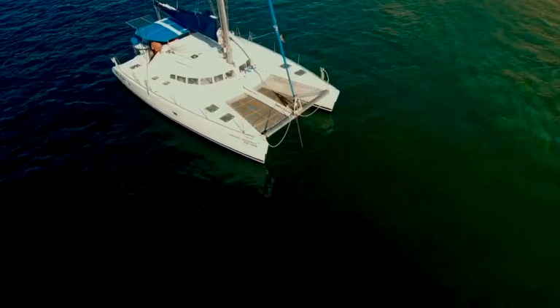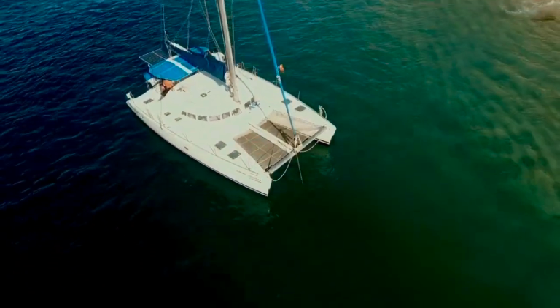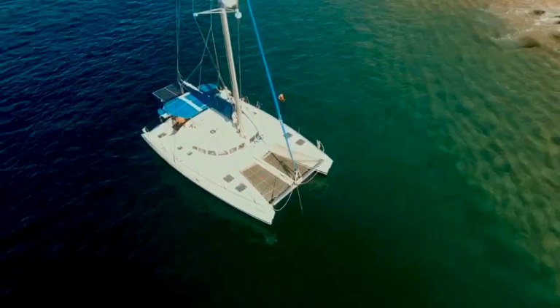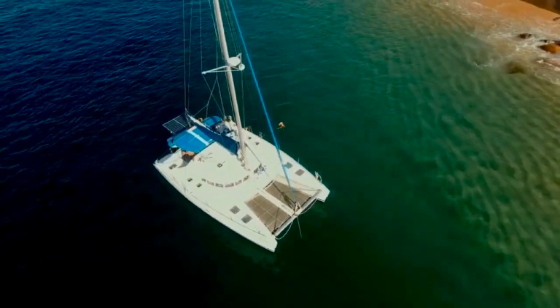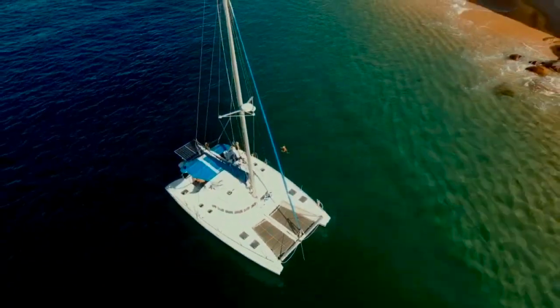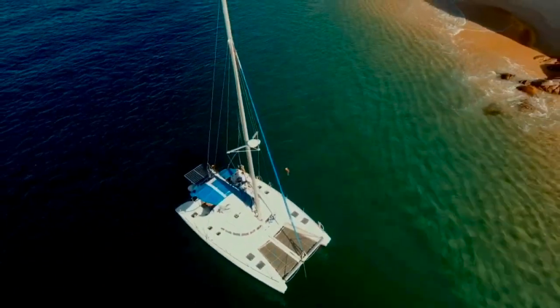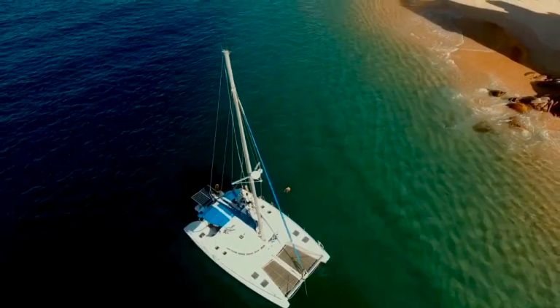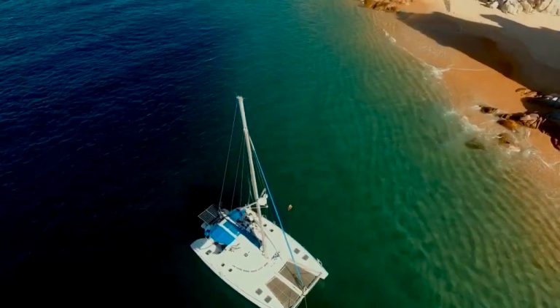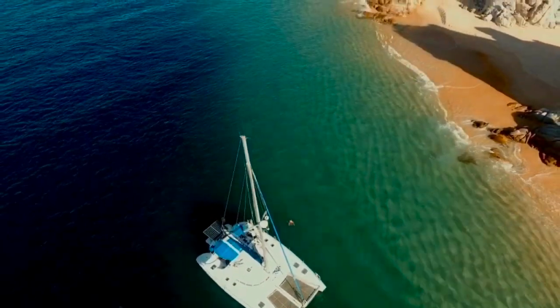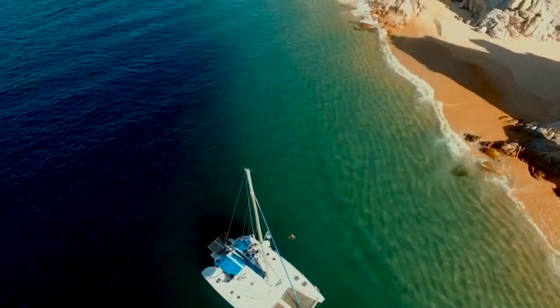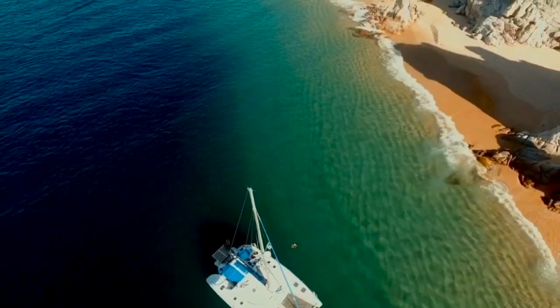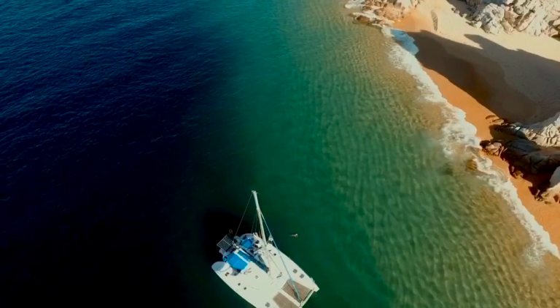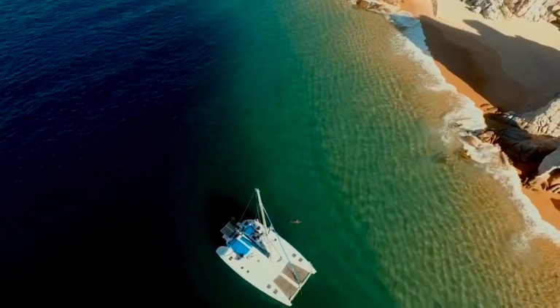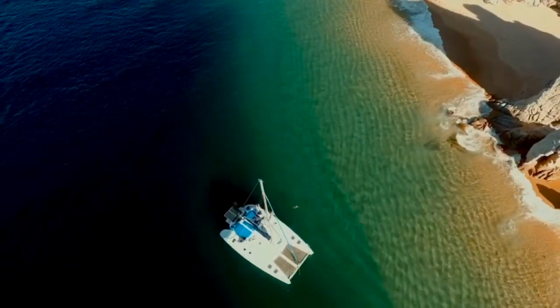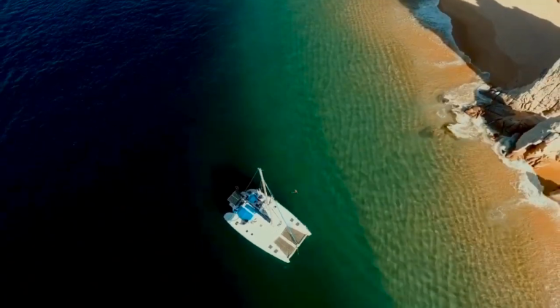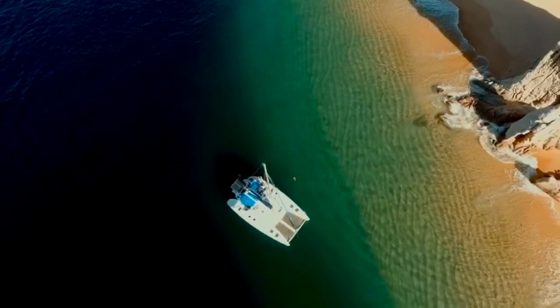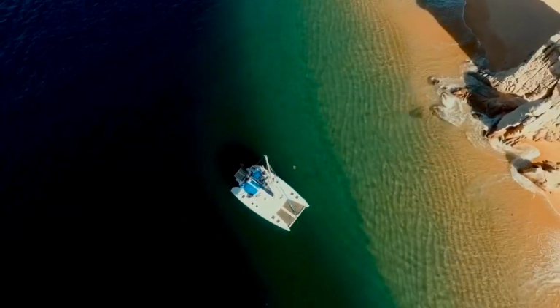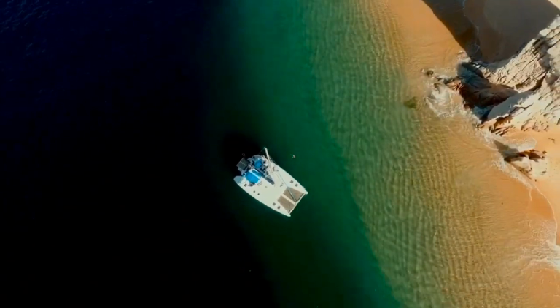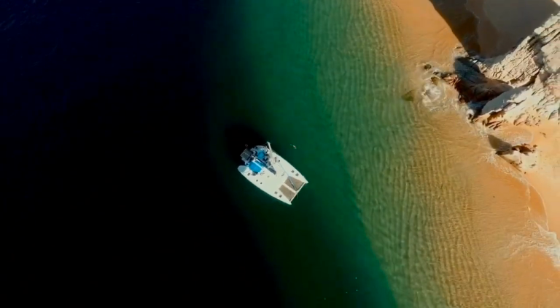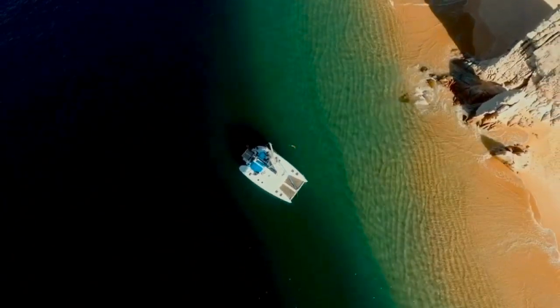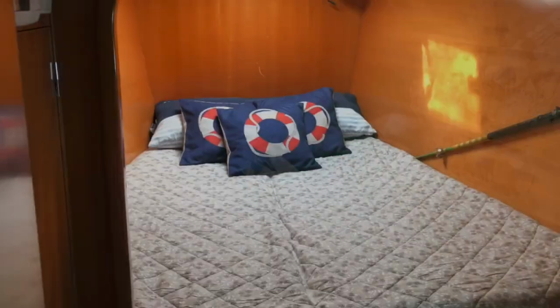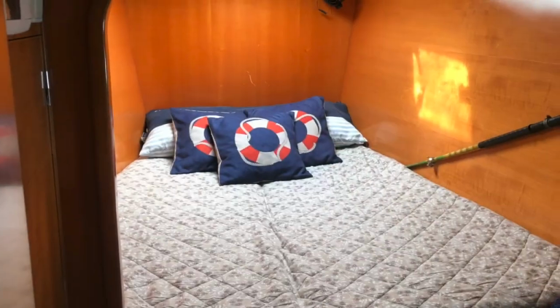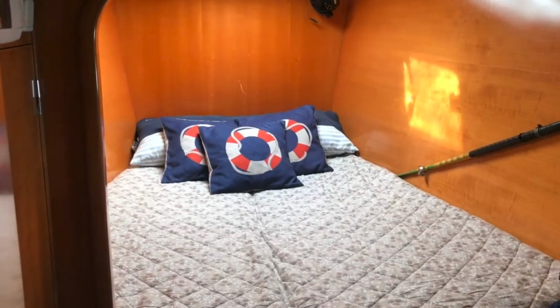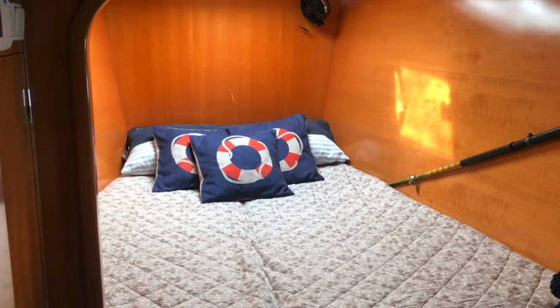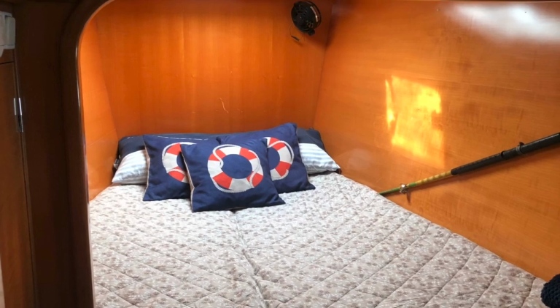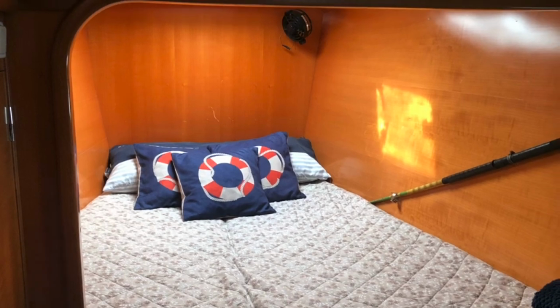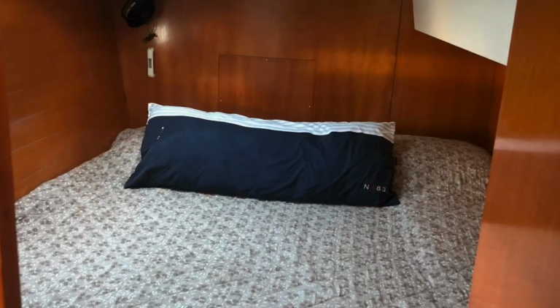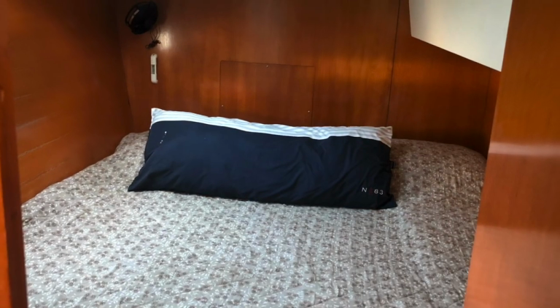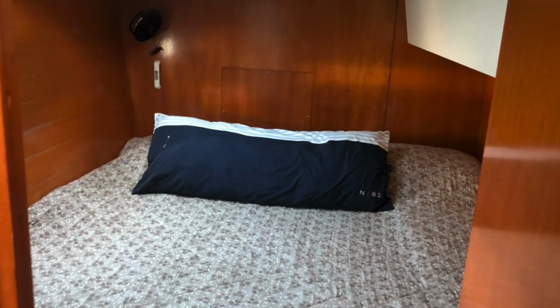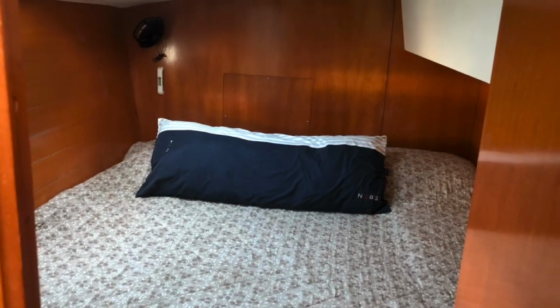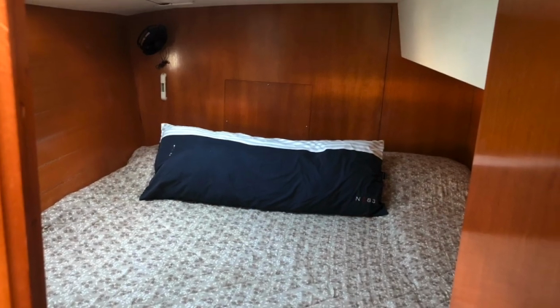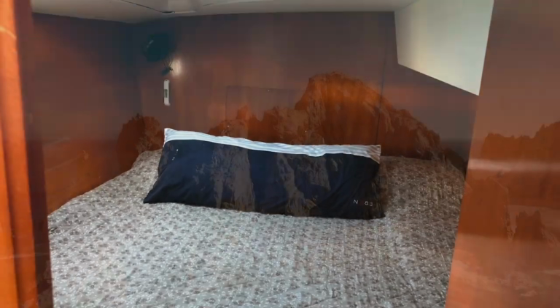This catamaran can be sailed or motored to all the local attractions. They offer overnight tours with four decent-sized berths for up to eight people. So if you'd like the stable, roomy feel of a medium-sized catamaran, give Blue Lagoon and Zig Zag a try.